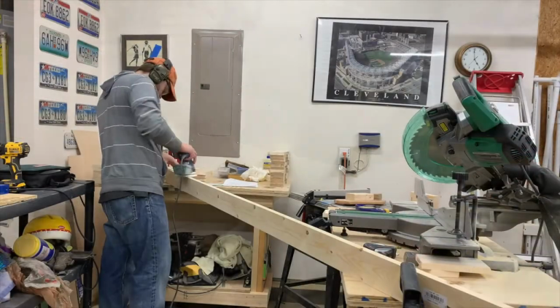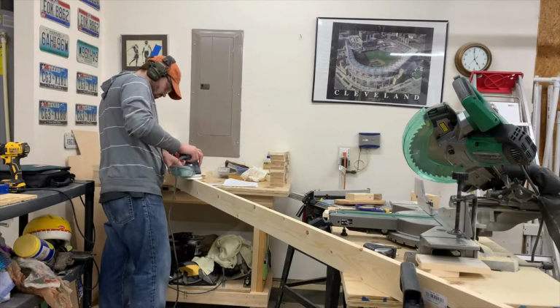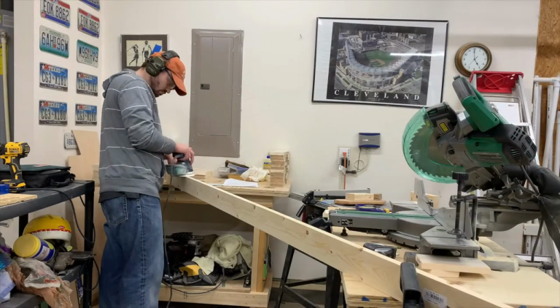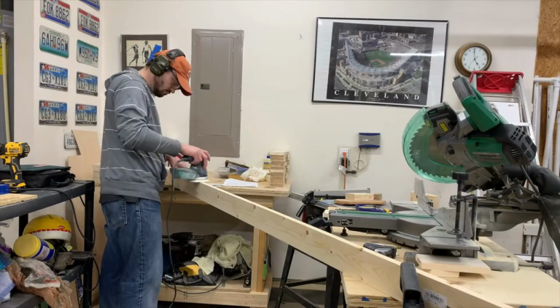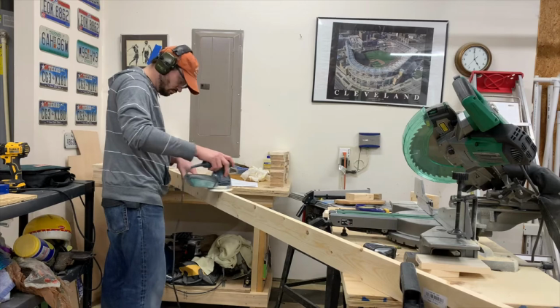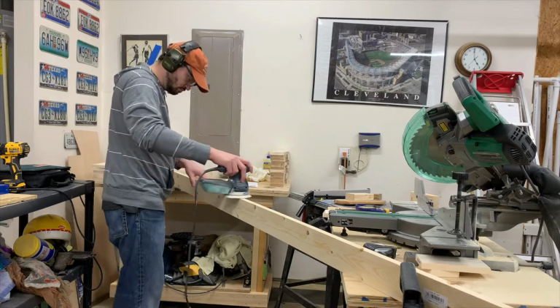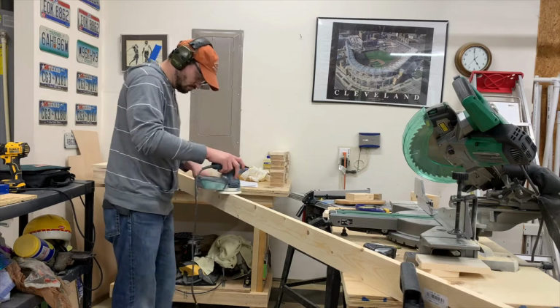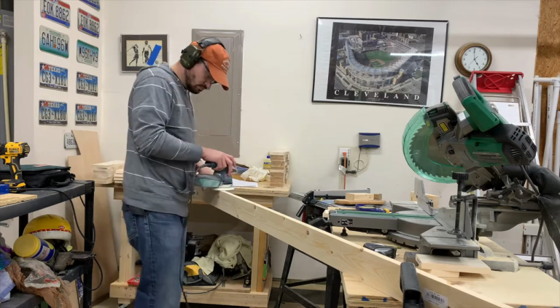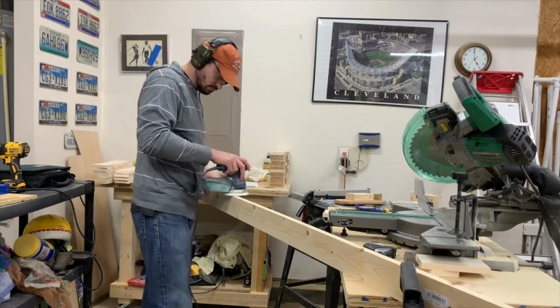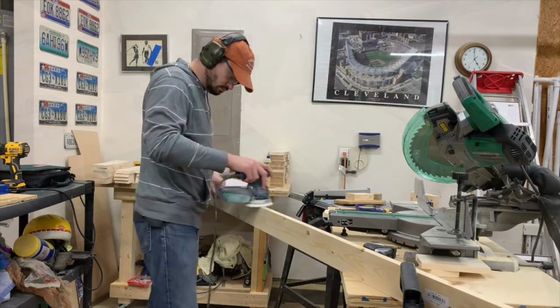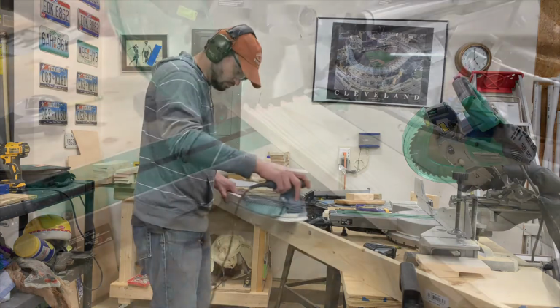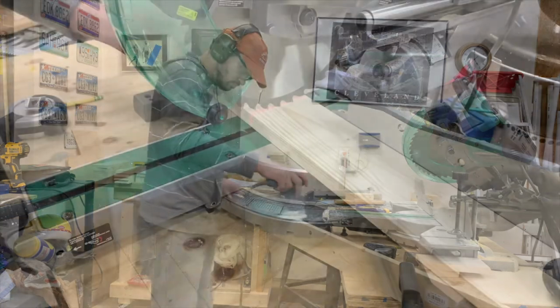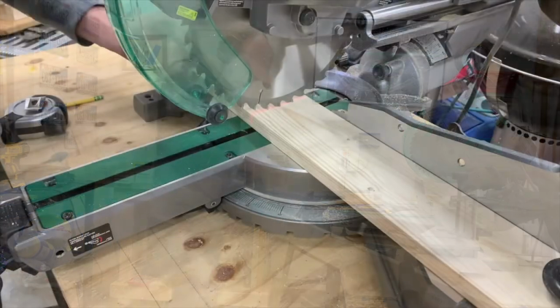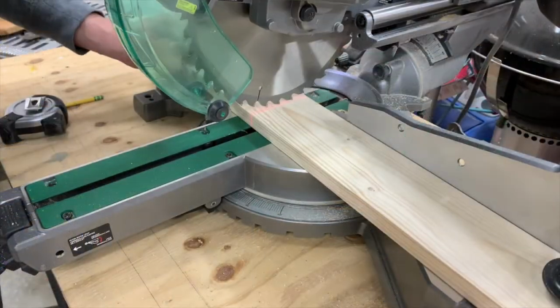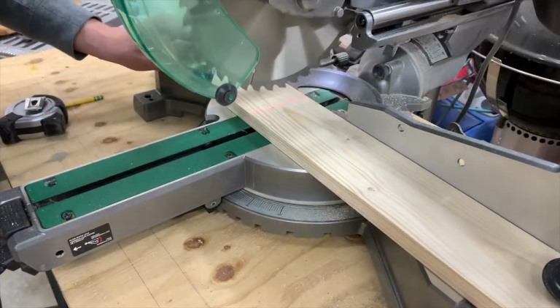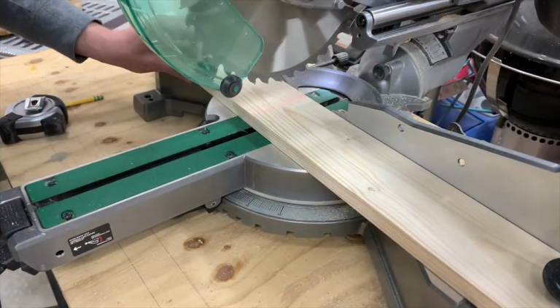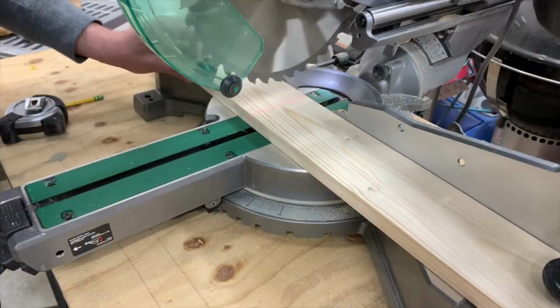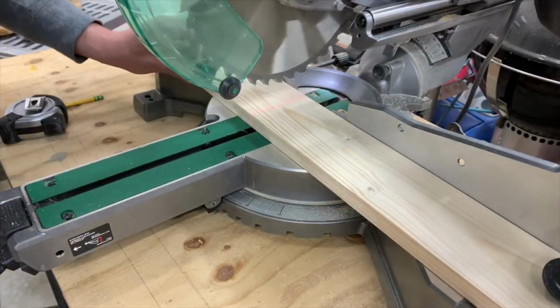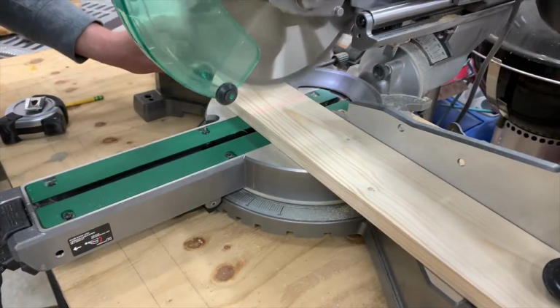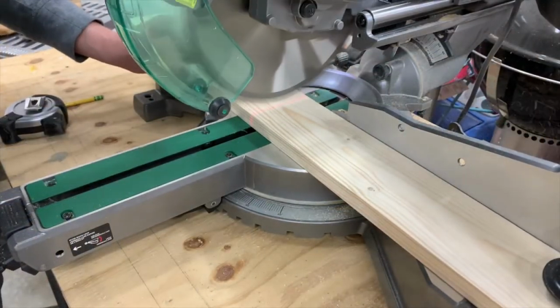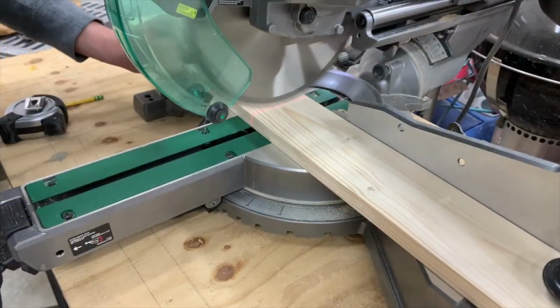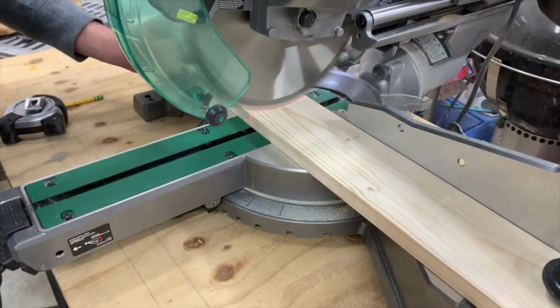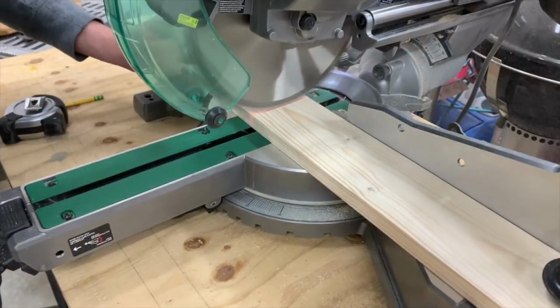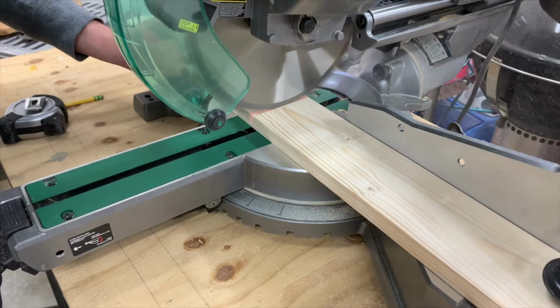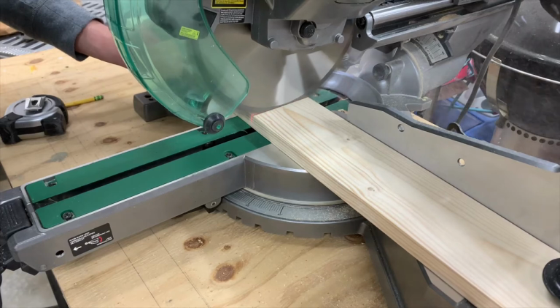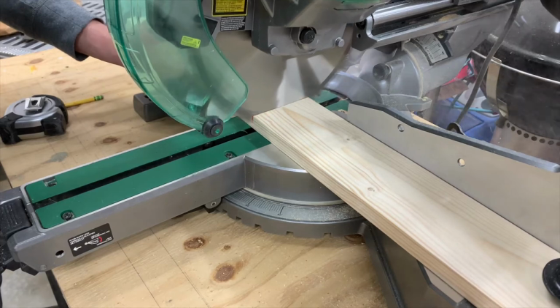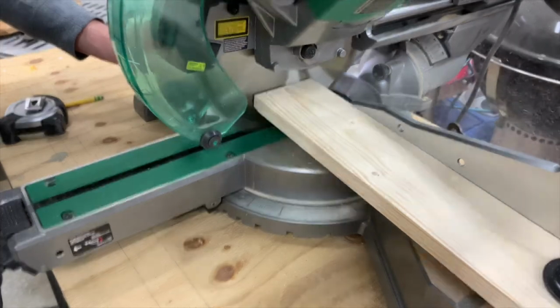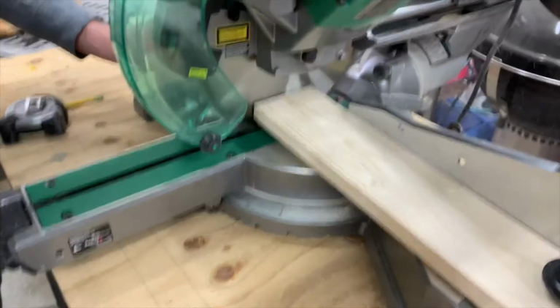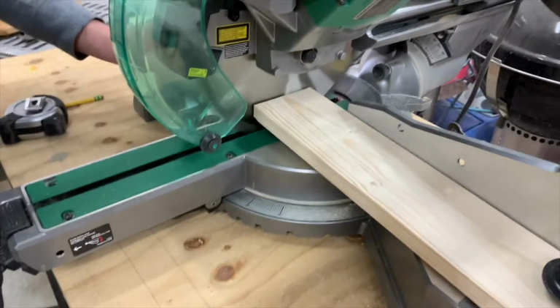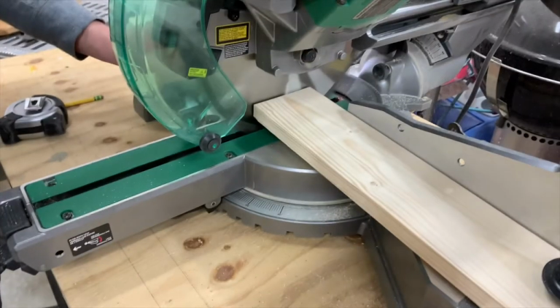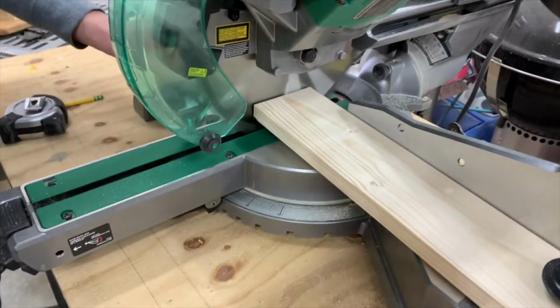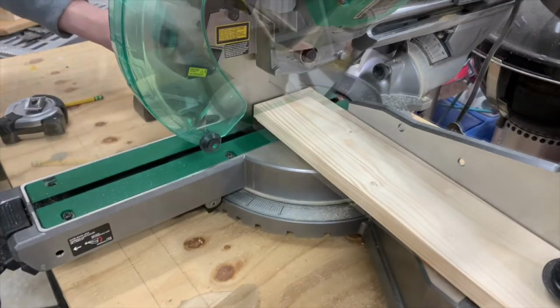It starts off with some pine boards that I sanded down on both sides. I then take it to the compound miter saw and start cutting my lengths.